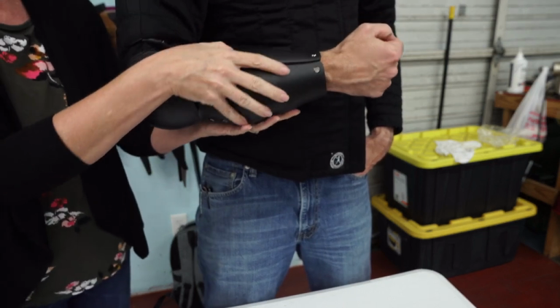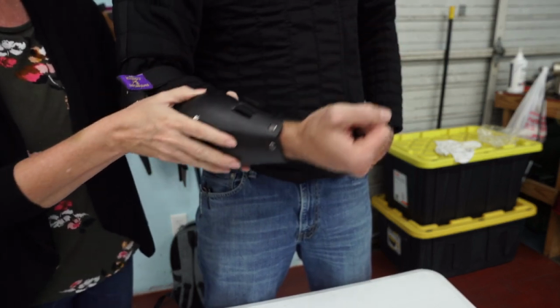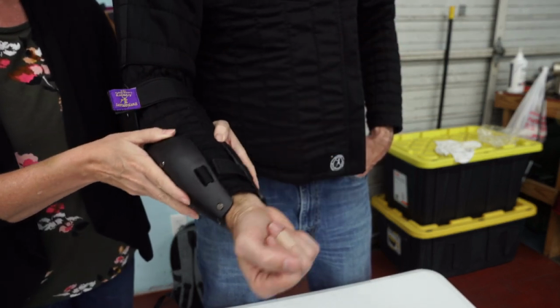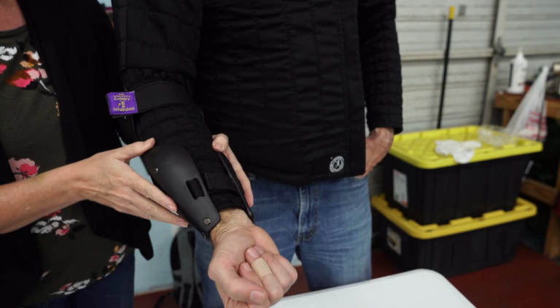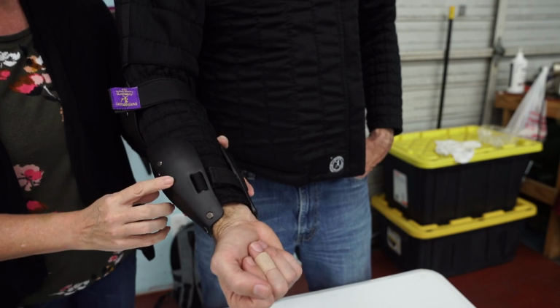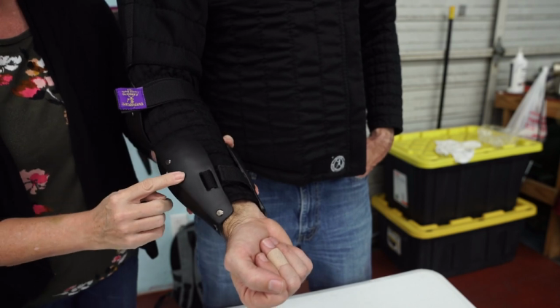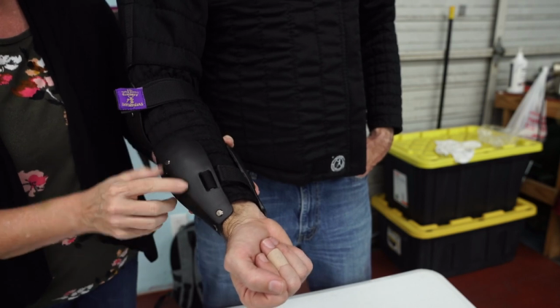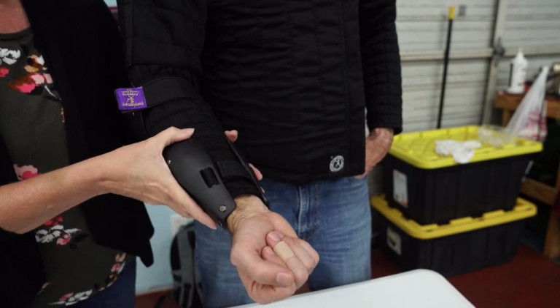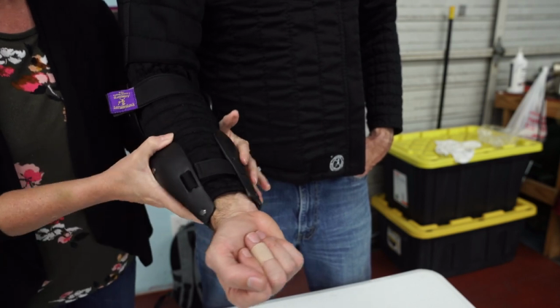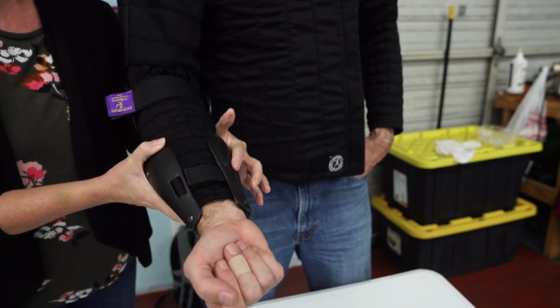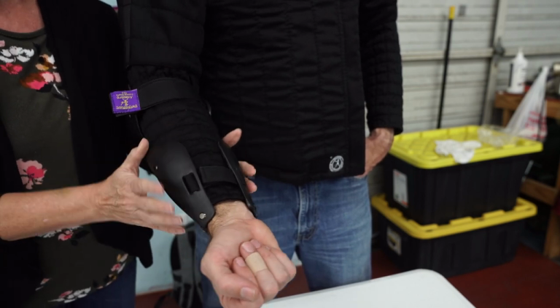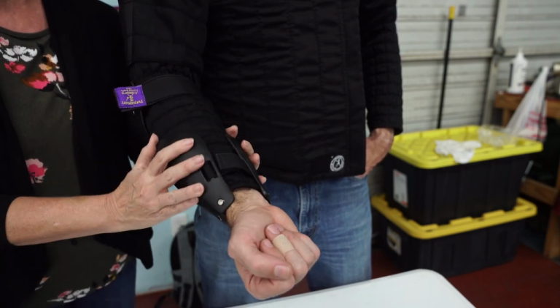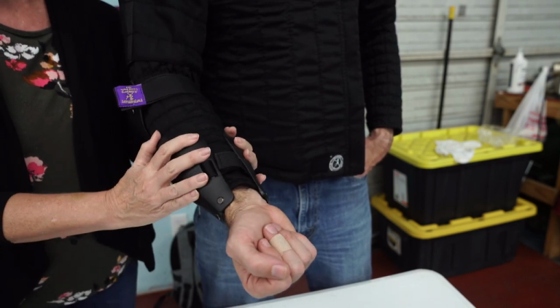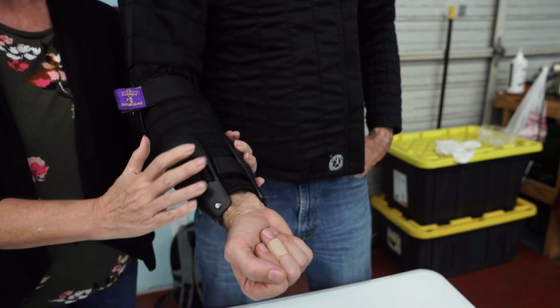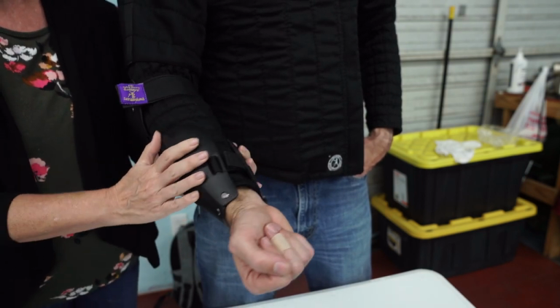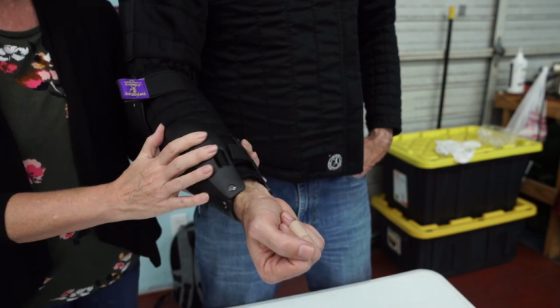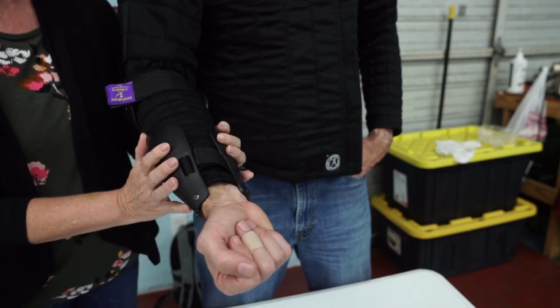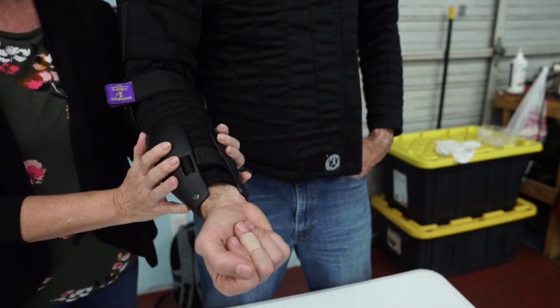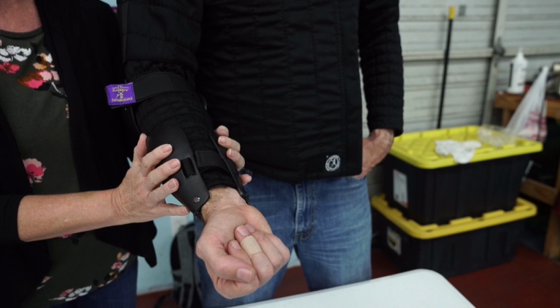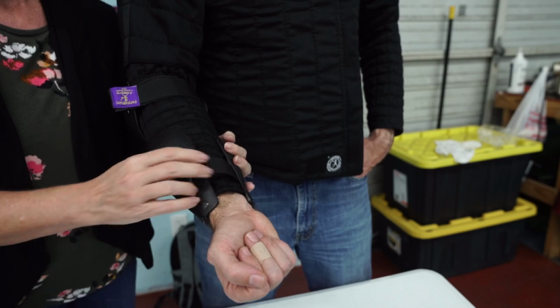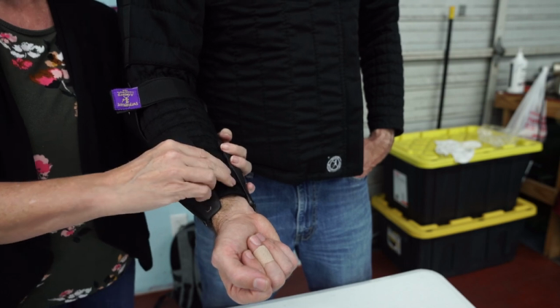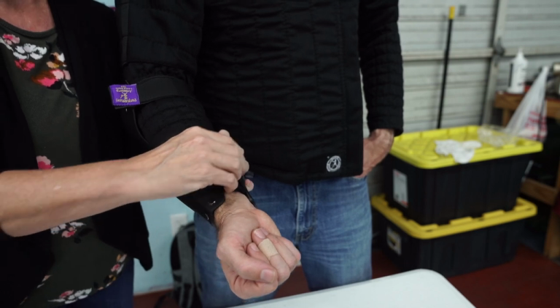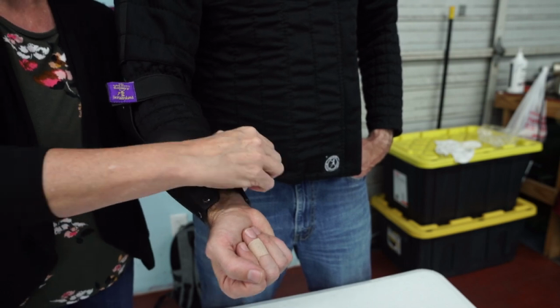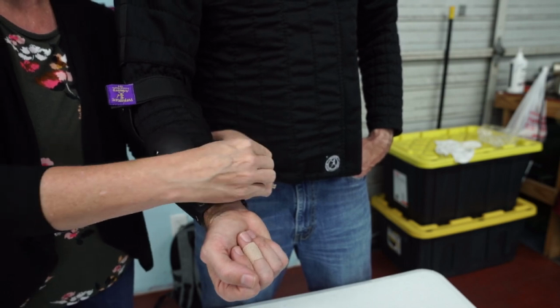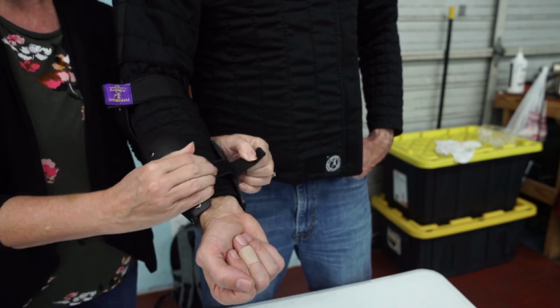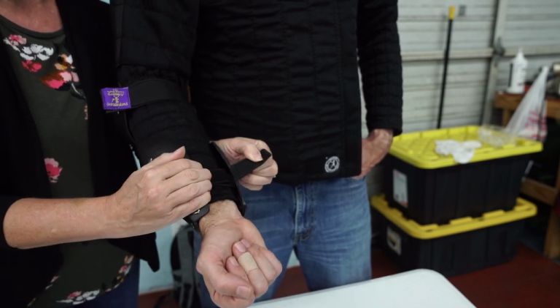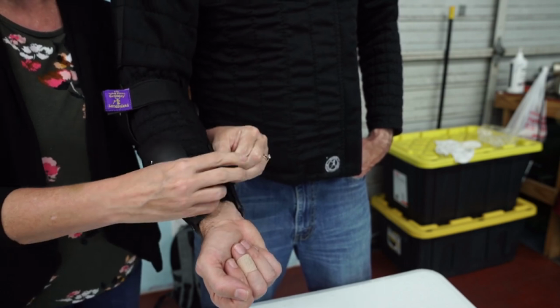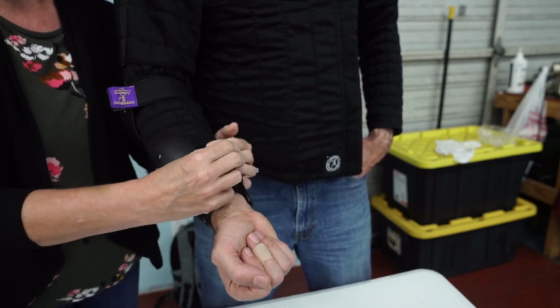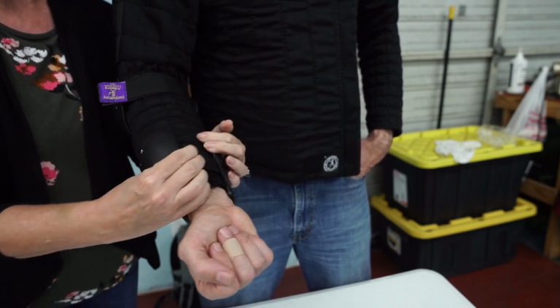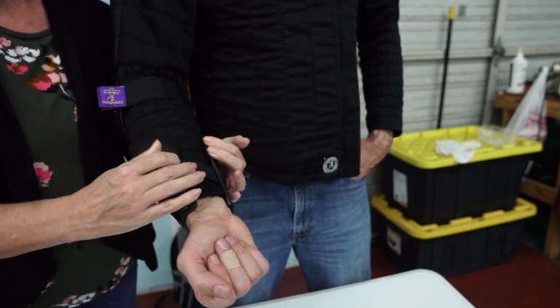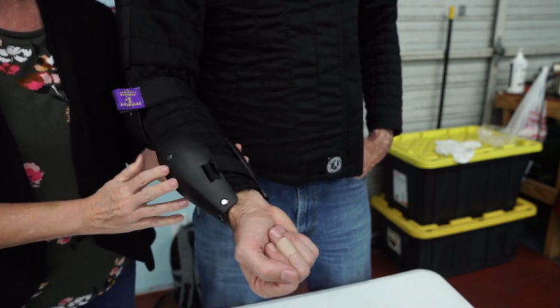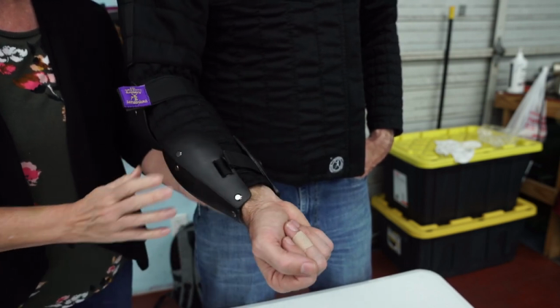This one has the added advantage of wings on the side, so it covers more of the top and bottom of your arm. It also has a velcro attachment where you can tighten it up as tight as you need.